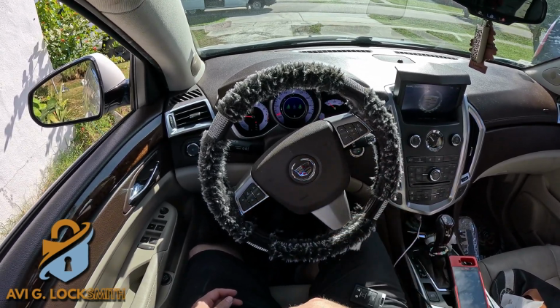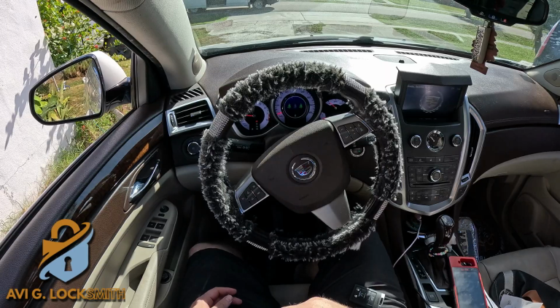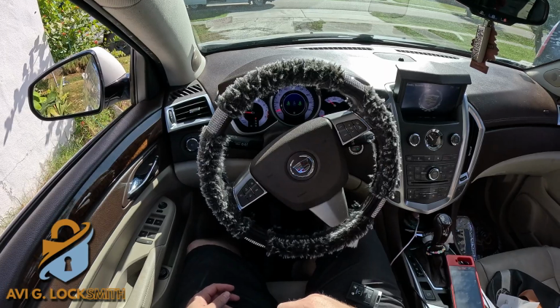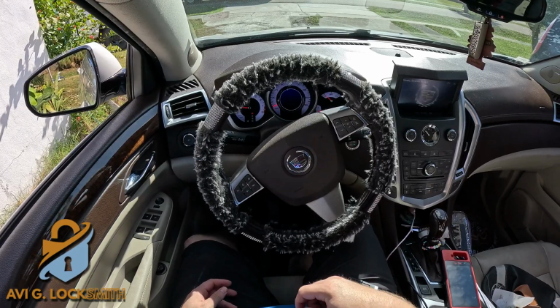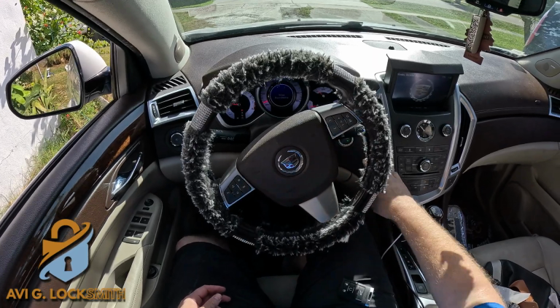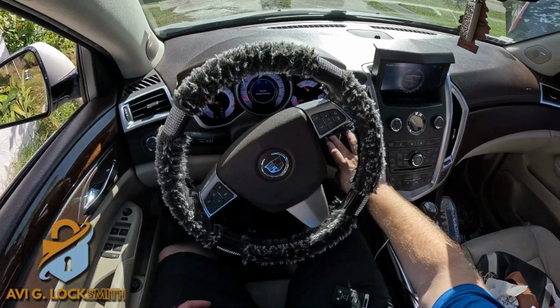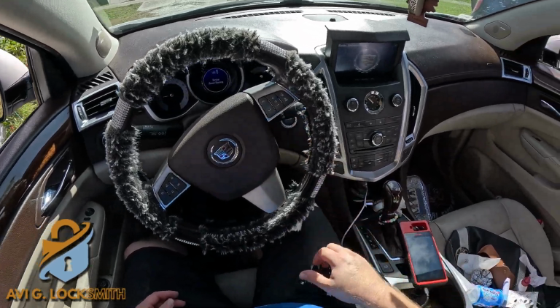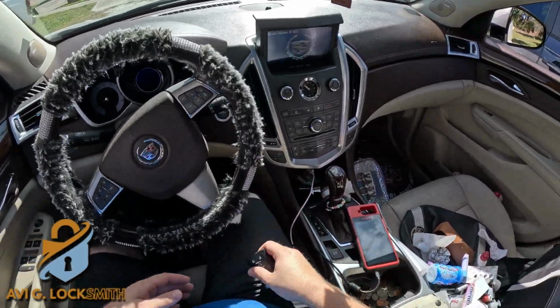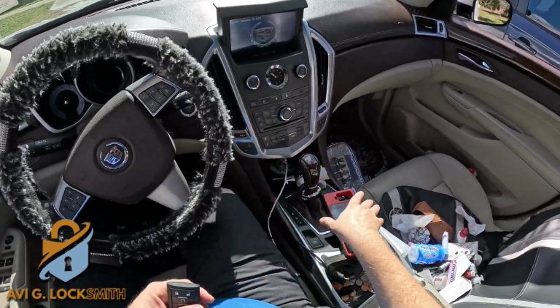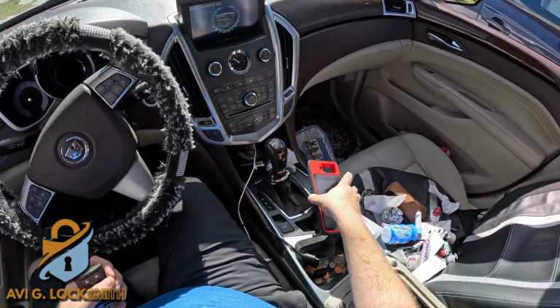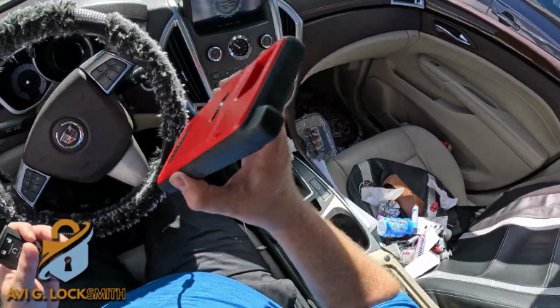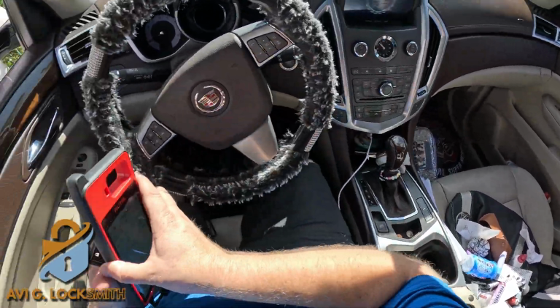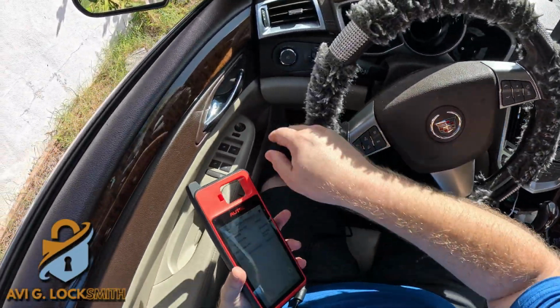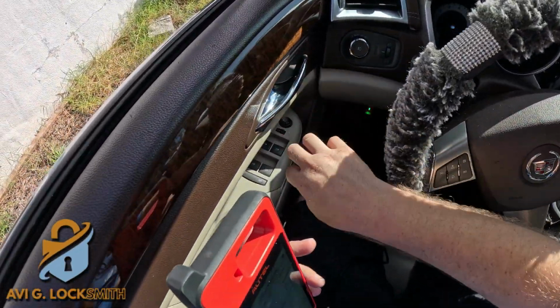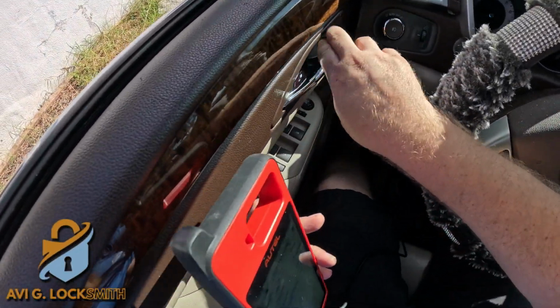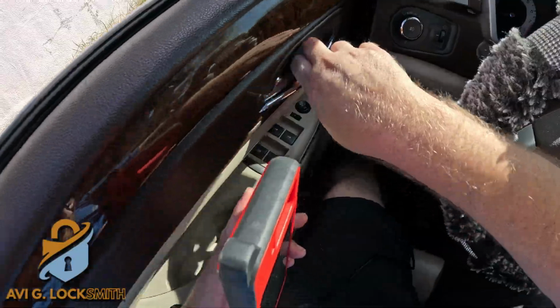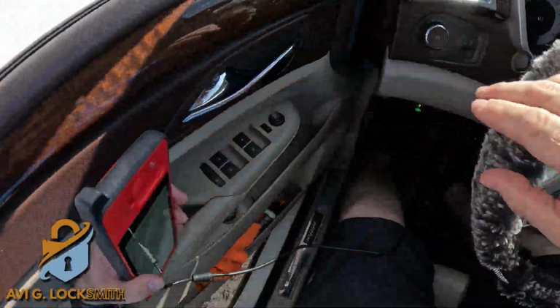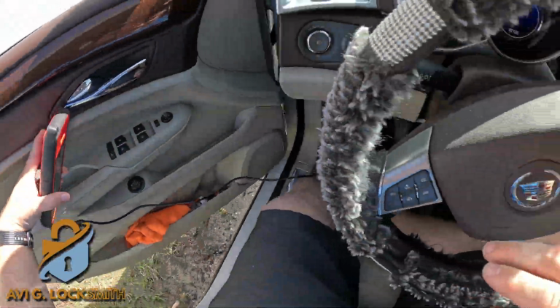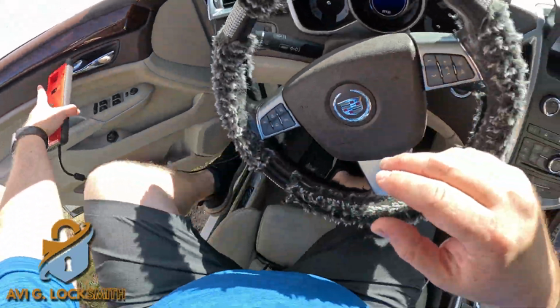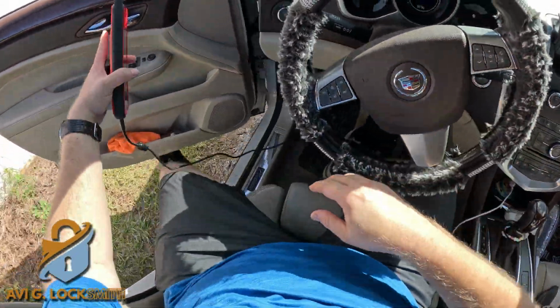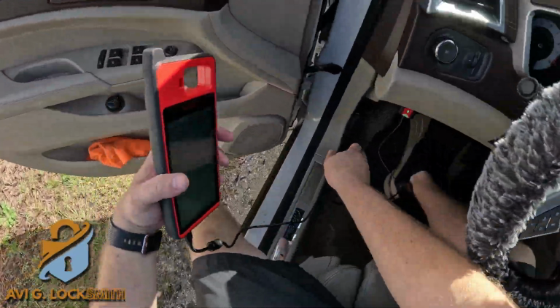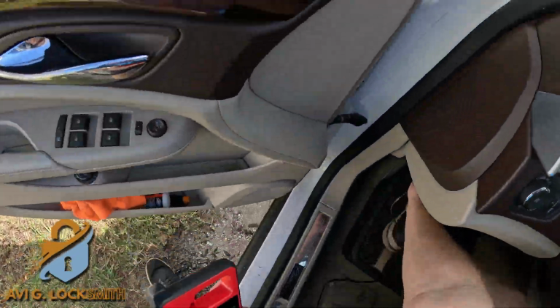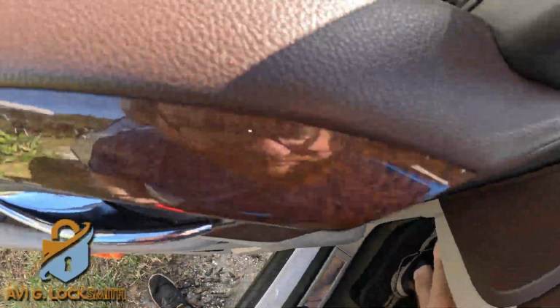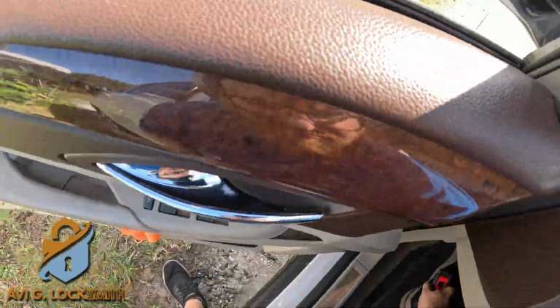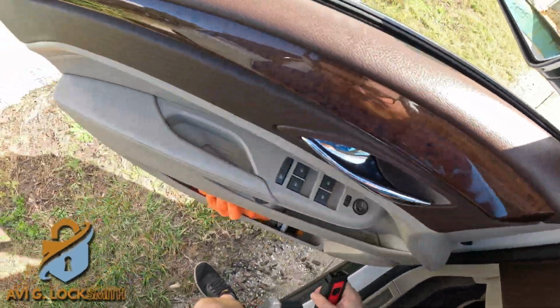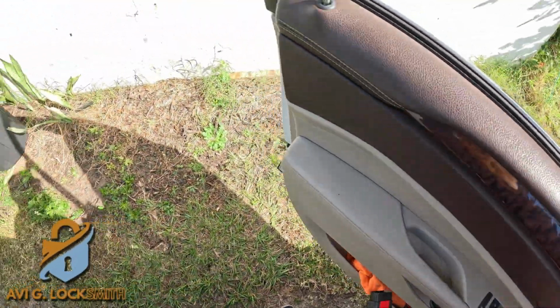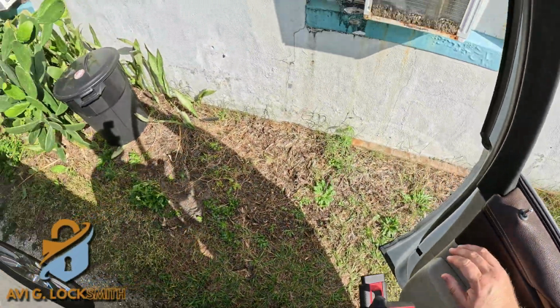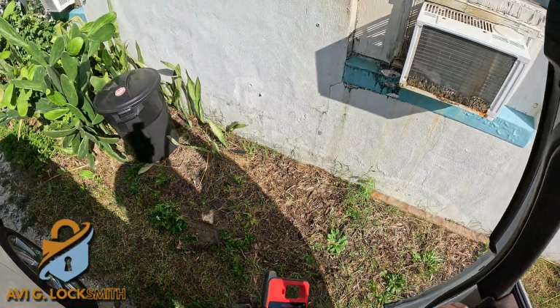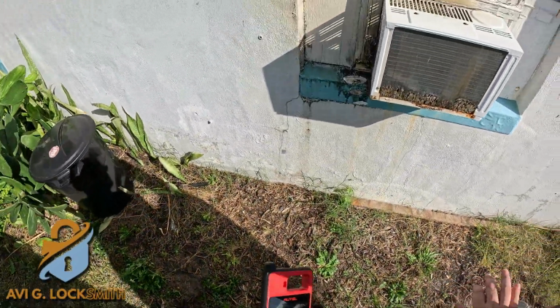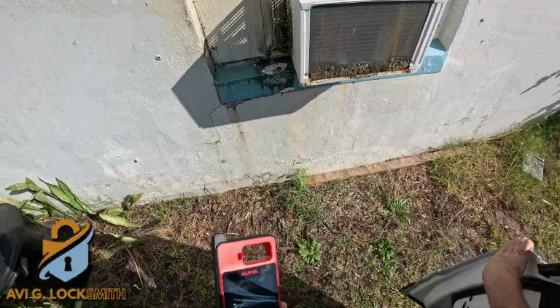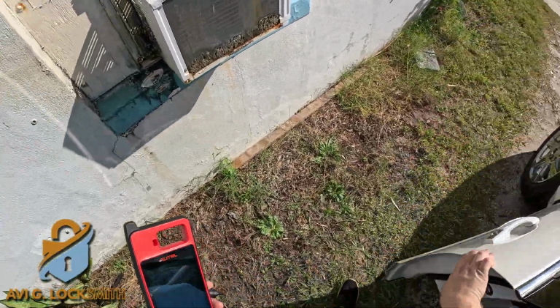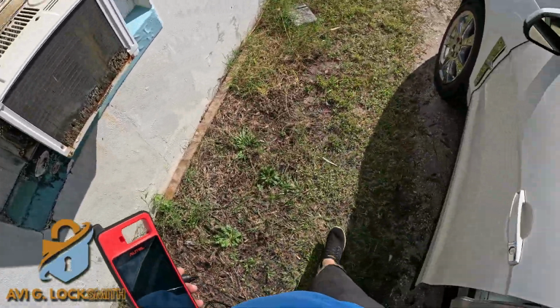It starts the car nice and easy. Don't forget to like the video. If you have any questions, let me know in the comments below — I love to answer. Thank you guys so much for all your support and following me. We'll see you in the next video — I'm going to test the key from outside. See you next time.